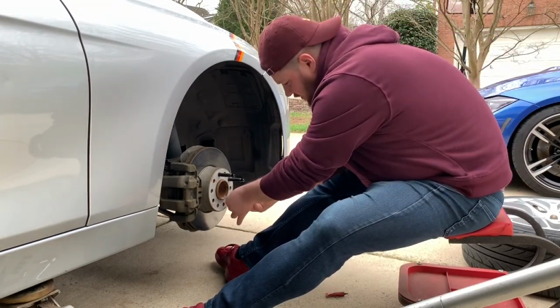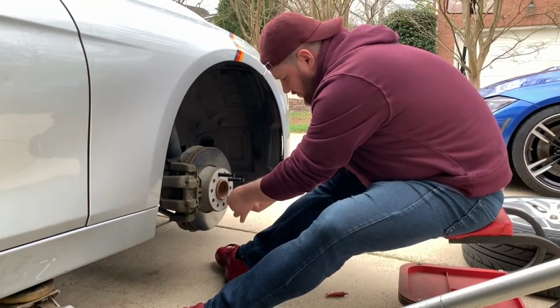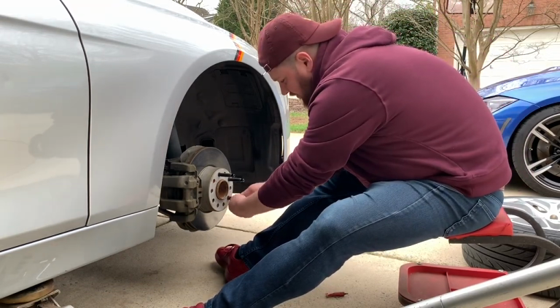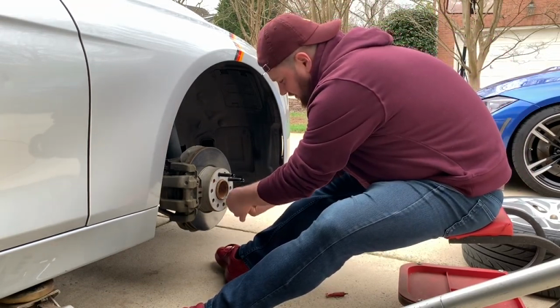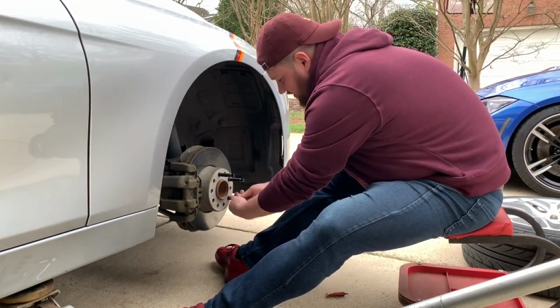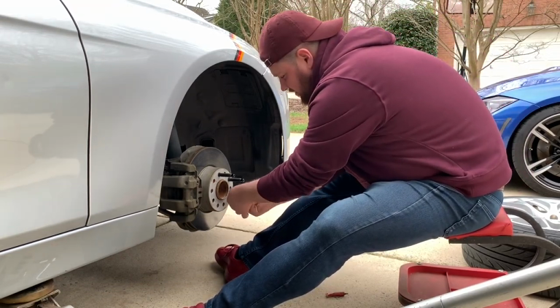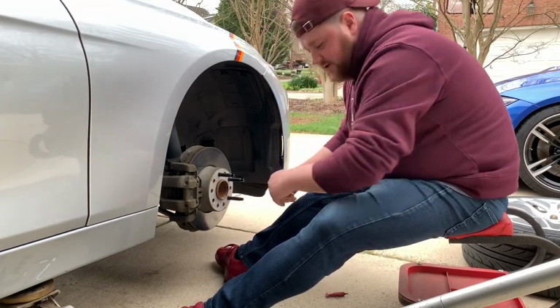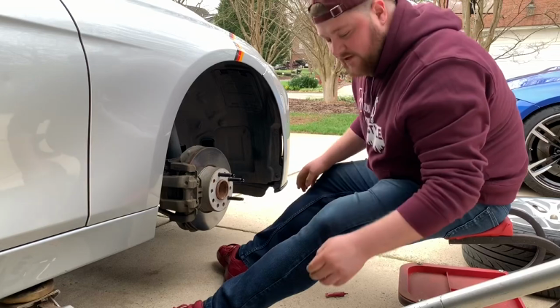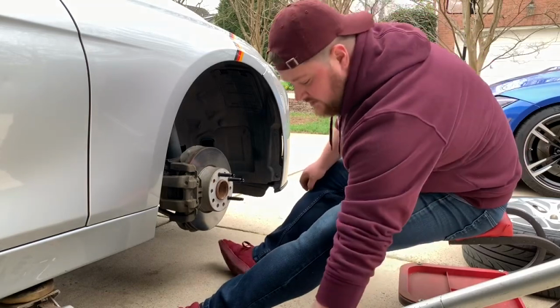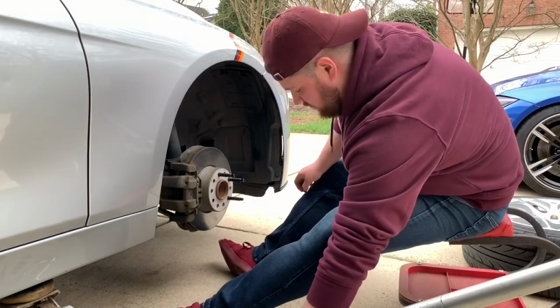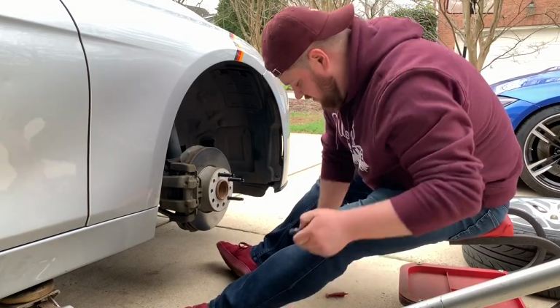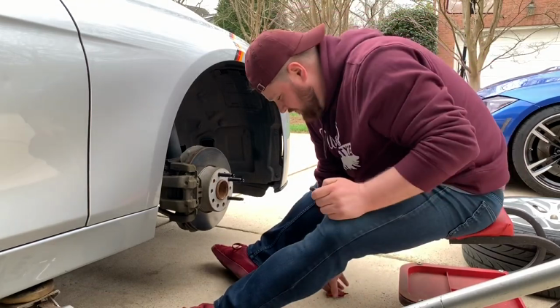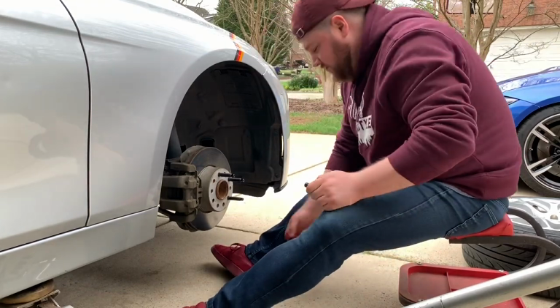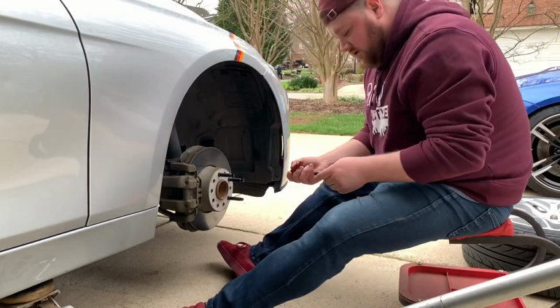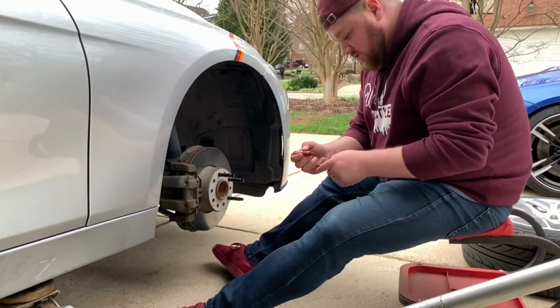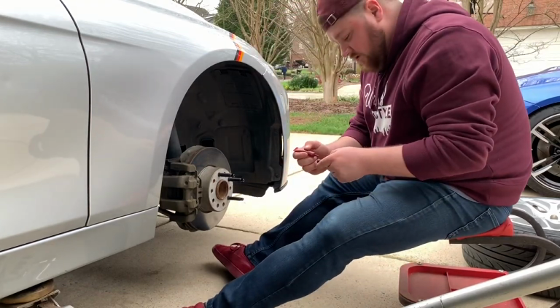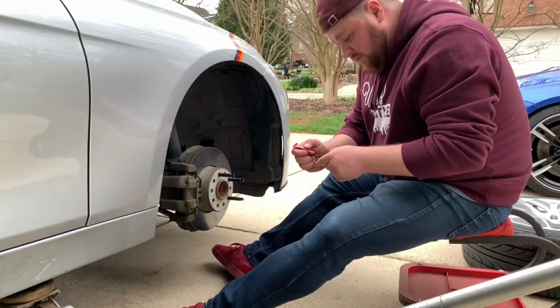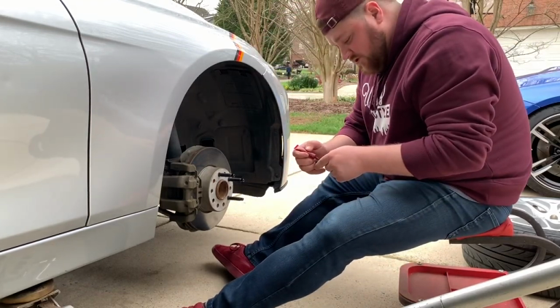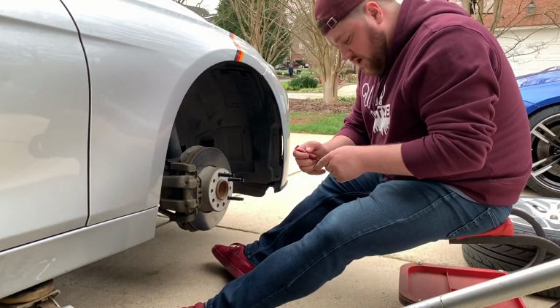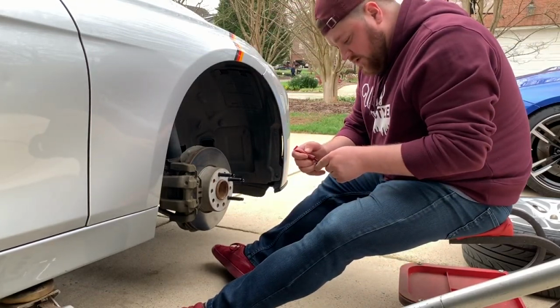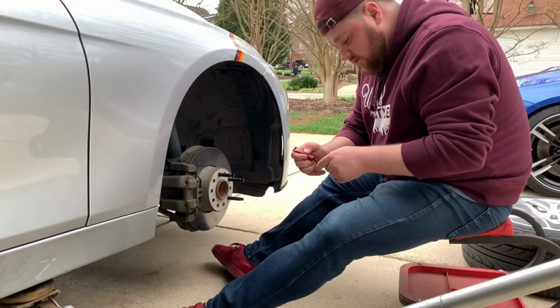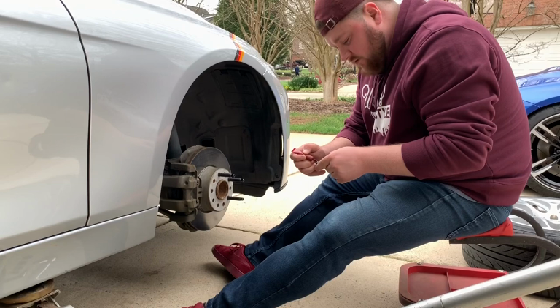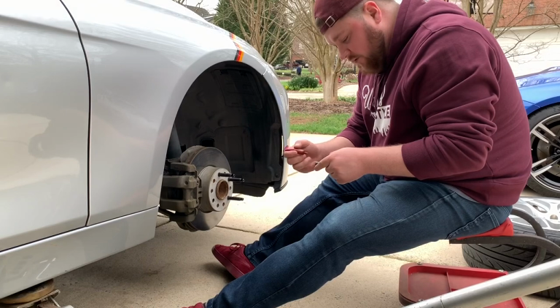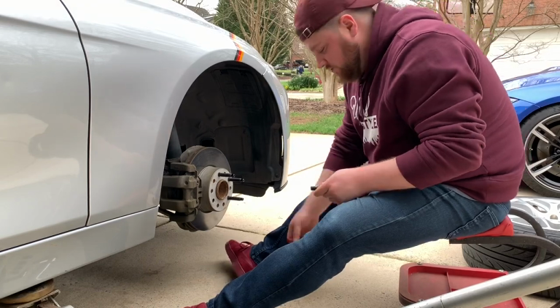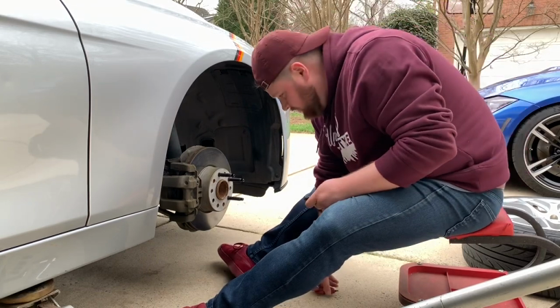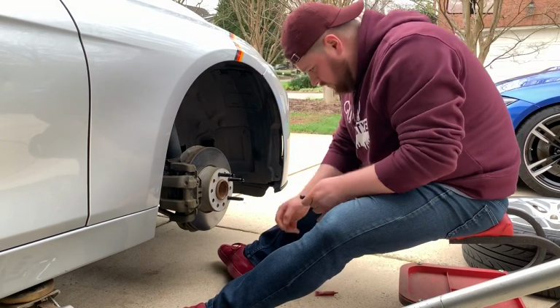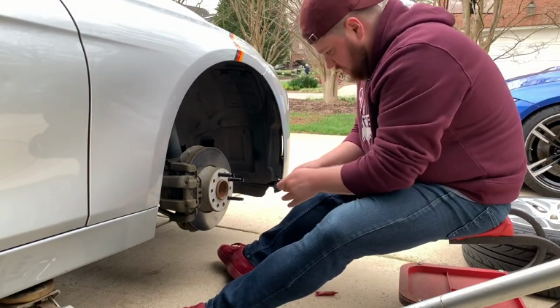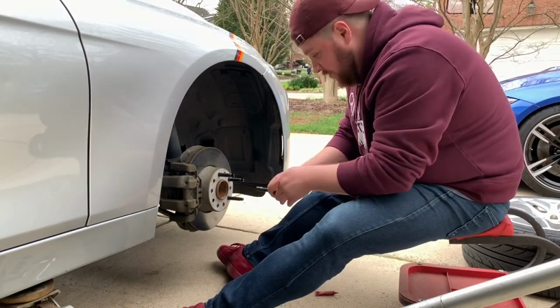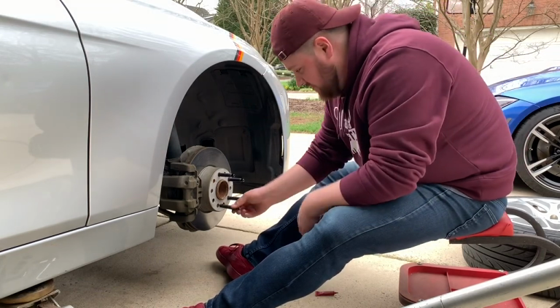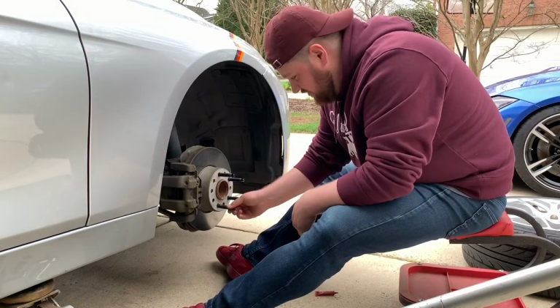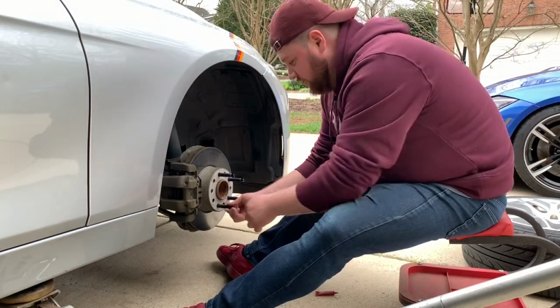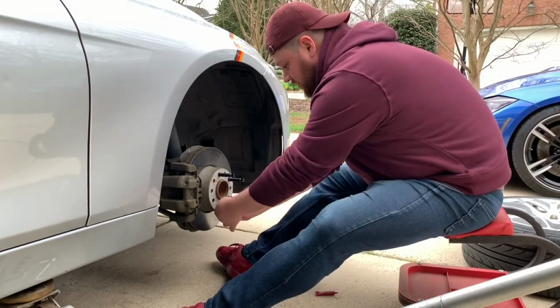So the benefit of putting studs on here — not only does it make taking the wheel on and off easier, but it's also stronger than your lug bolts. But mostly because it makes it easier to take the wheel on and off.